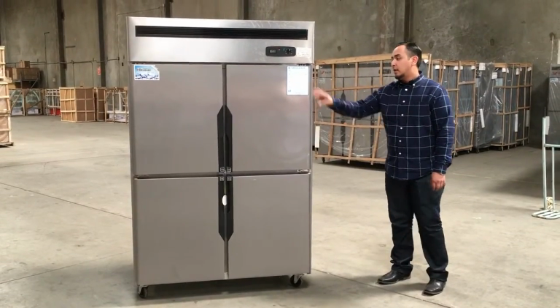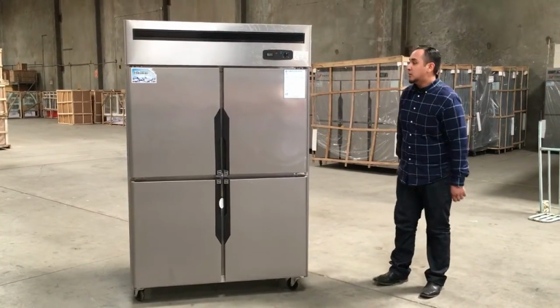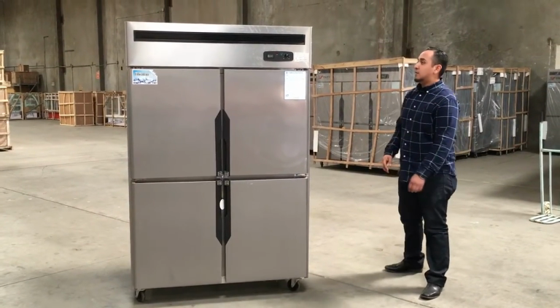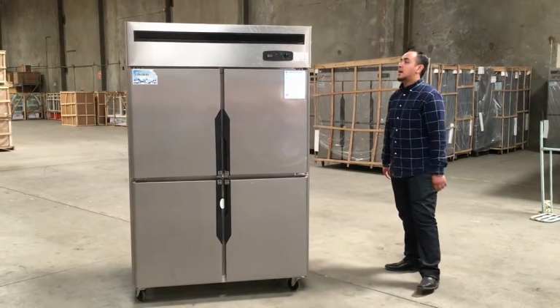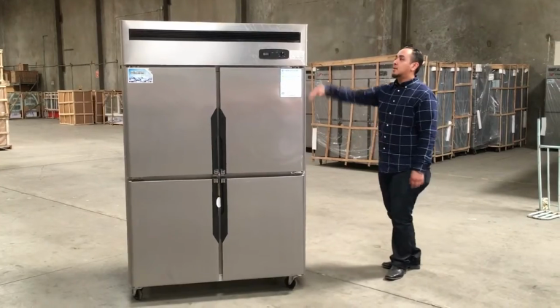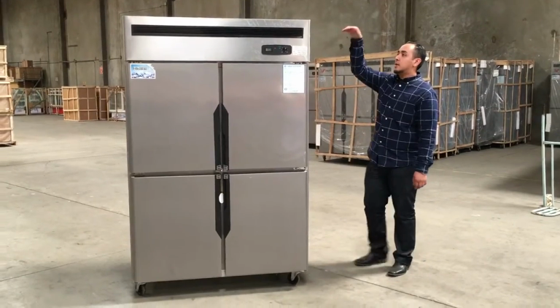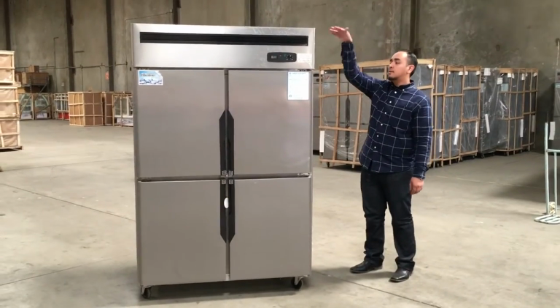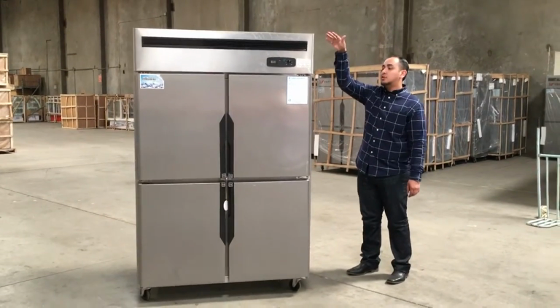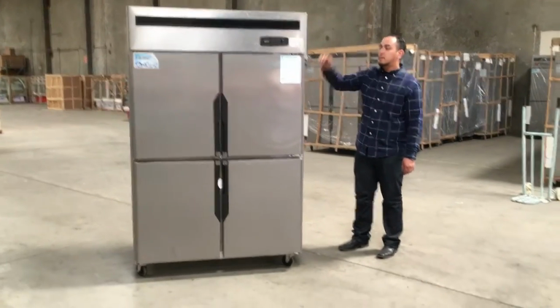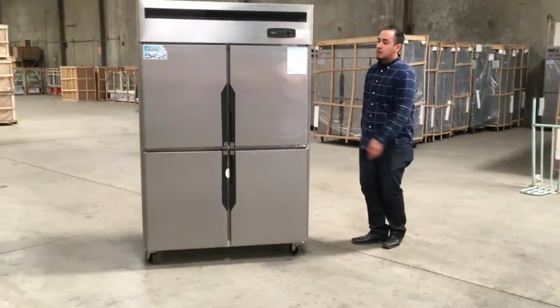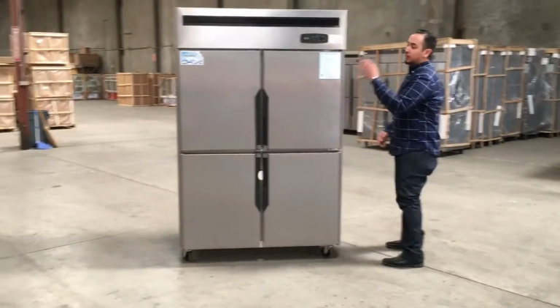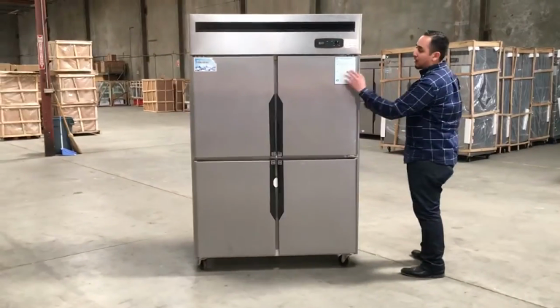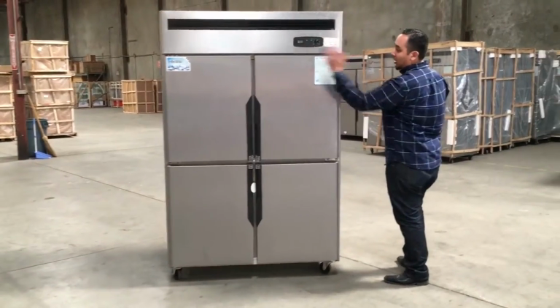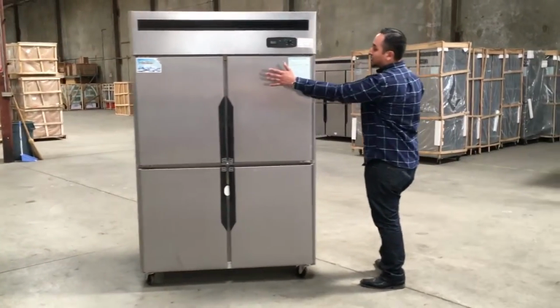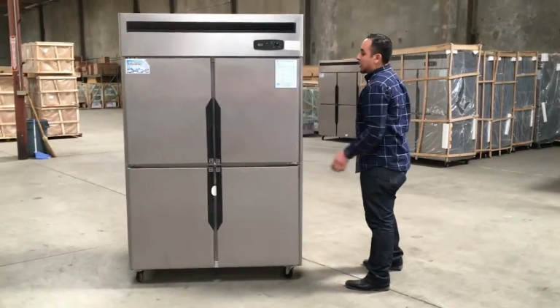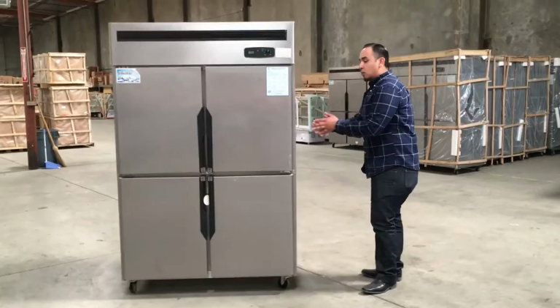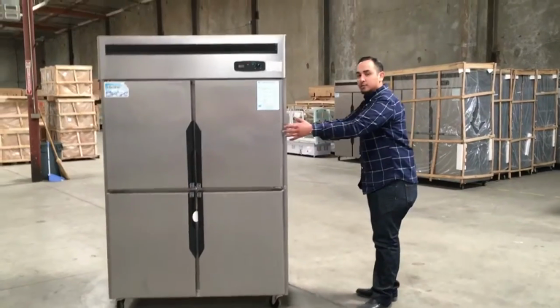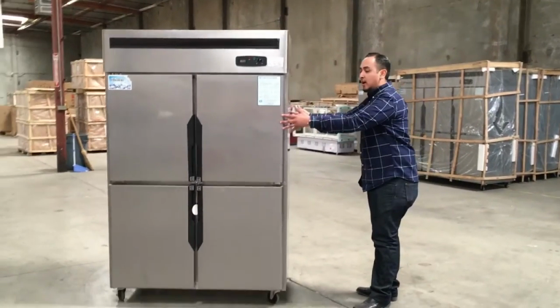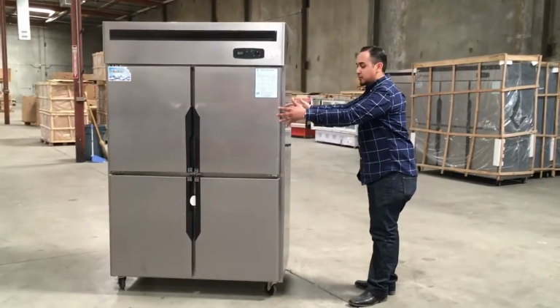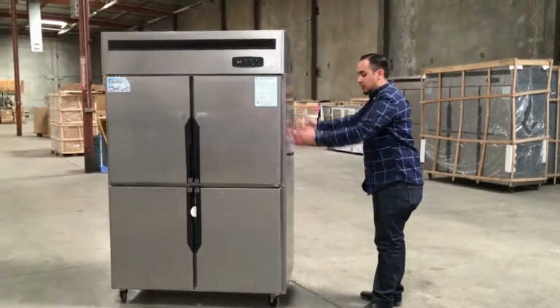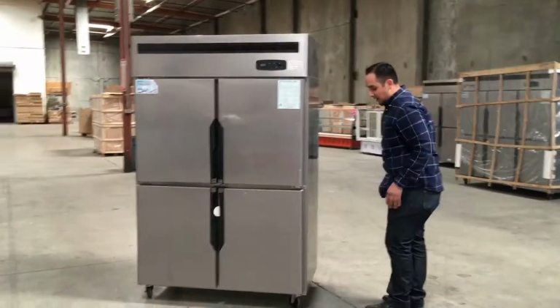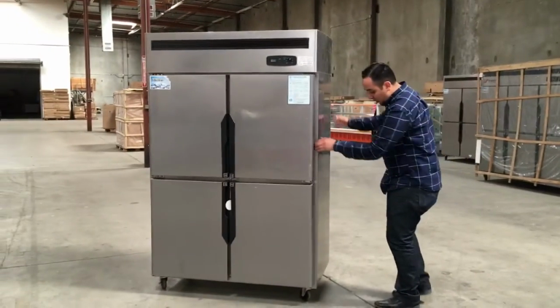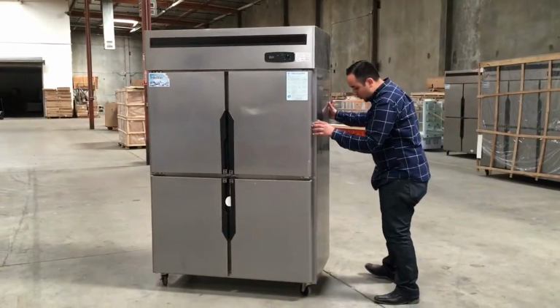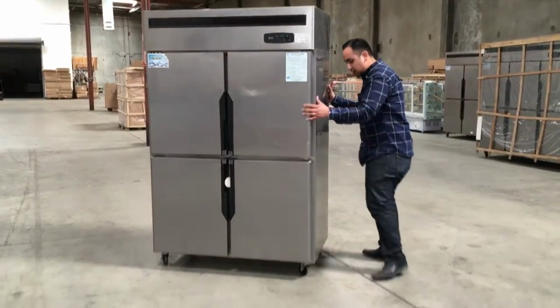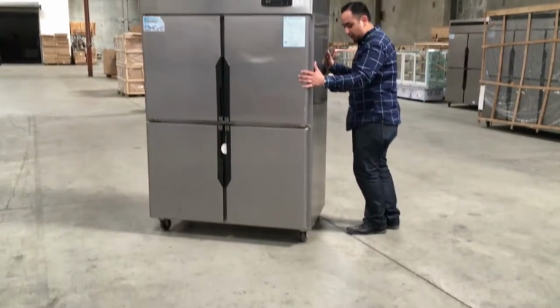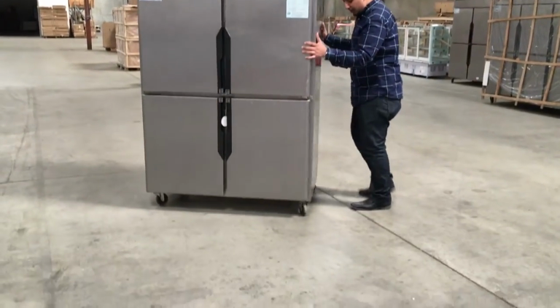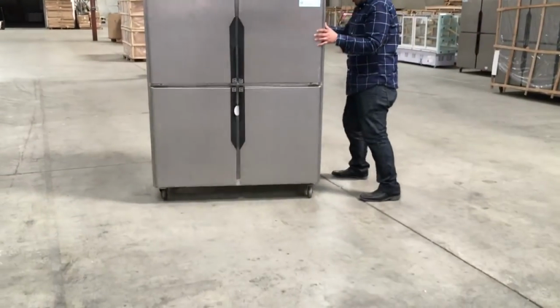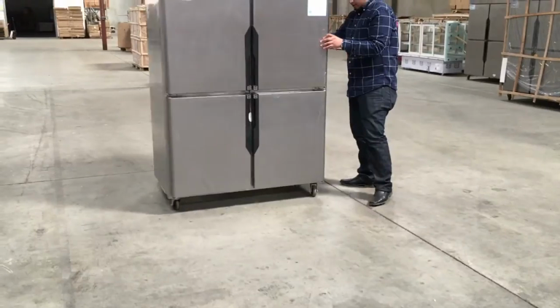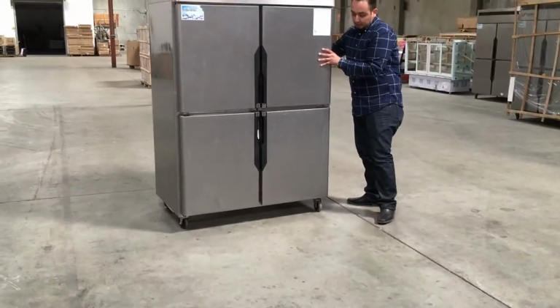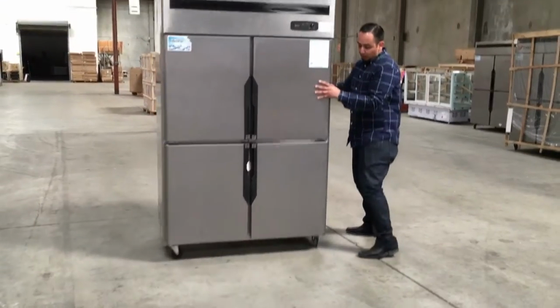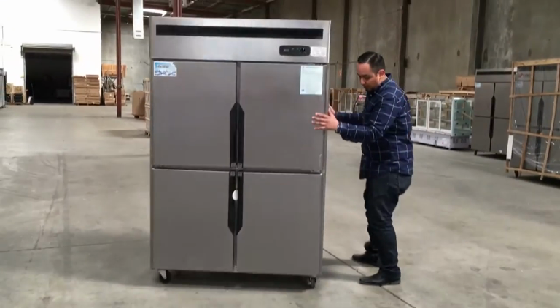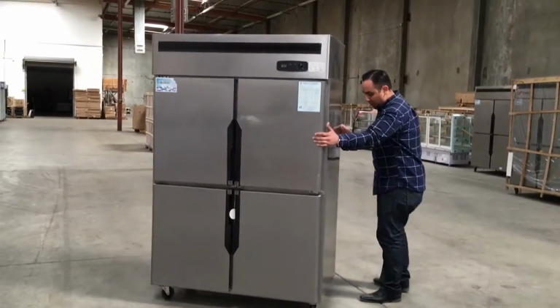The measurements for this: the height is about 75 inches, the length is about 48 inches, and the width is 29 inches. It also has wheels, so you can move it anywhere you want — really easy to move.